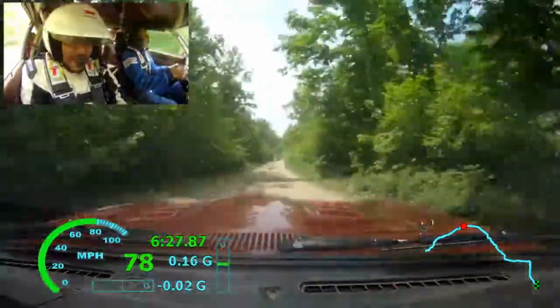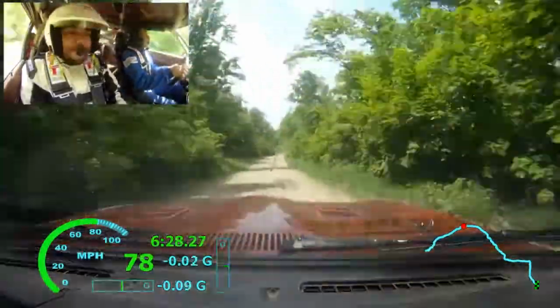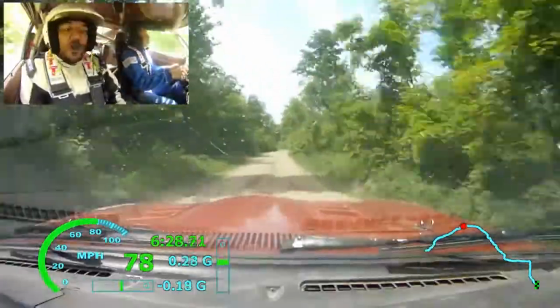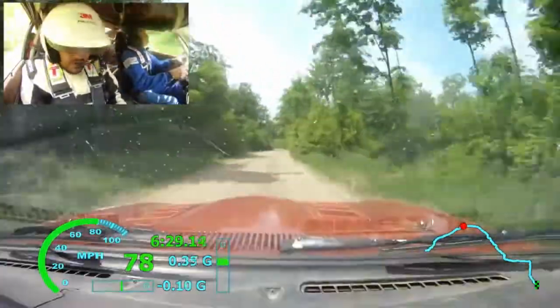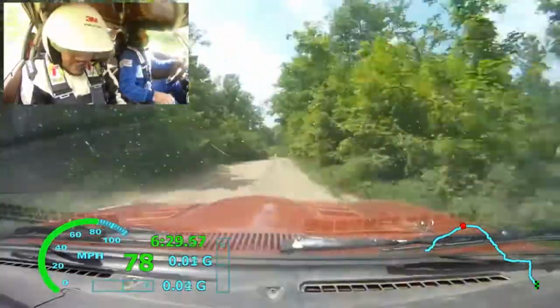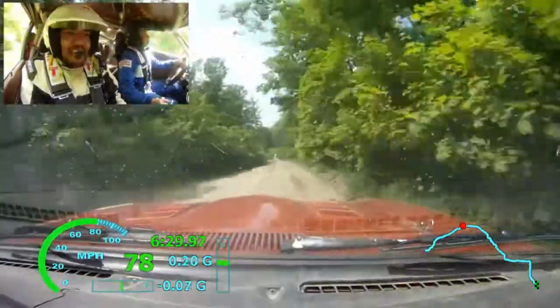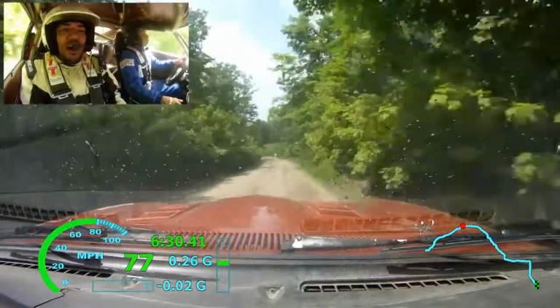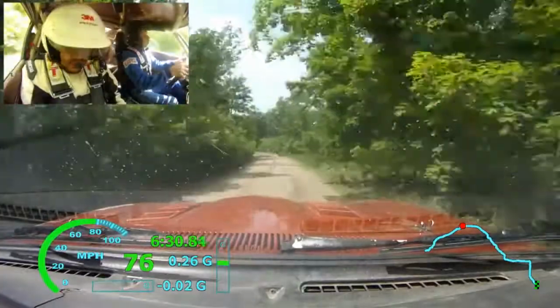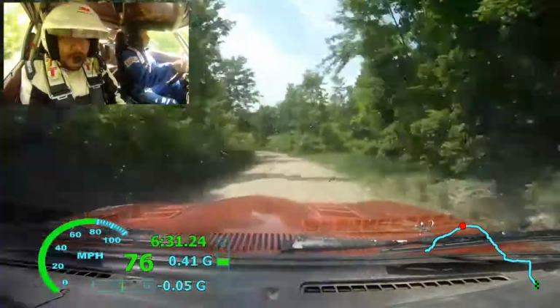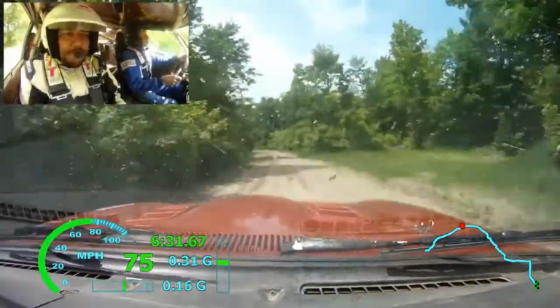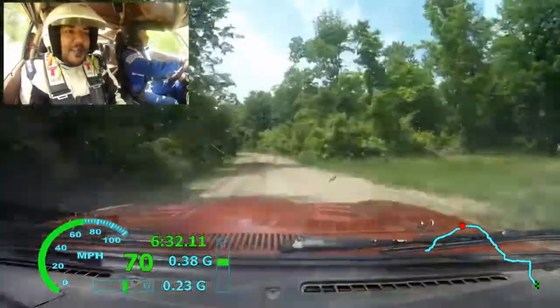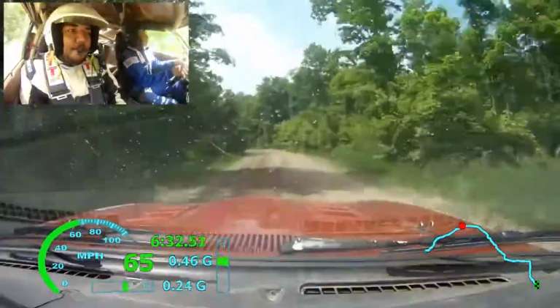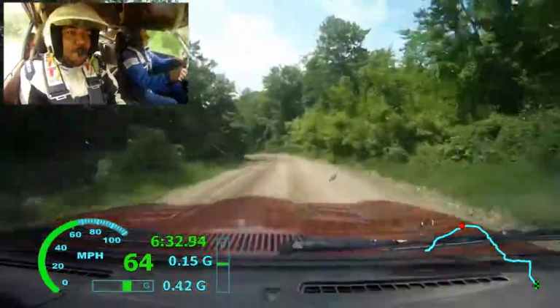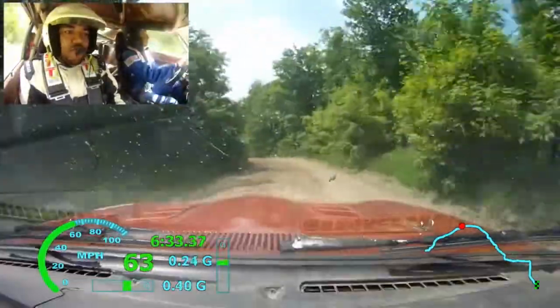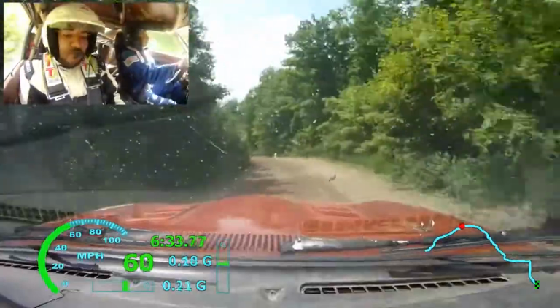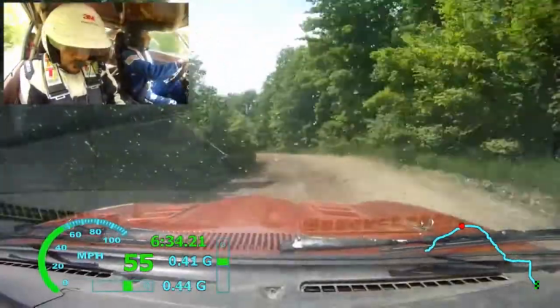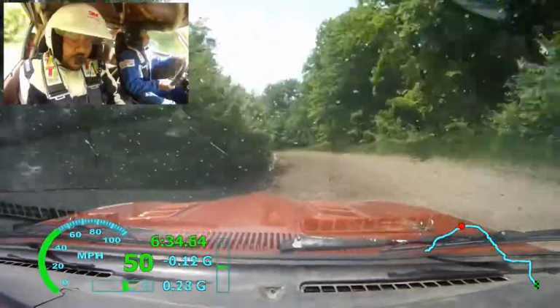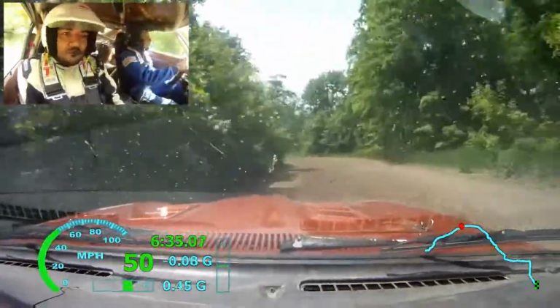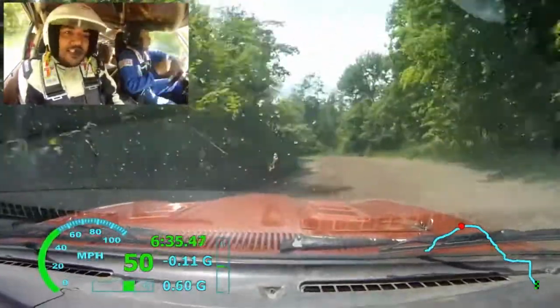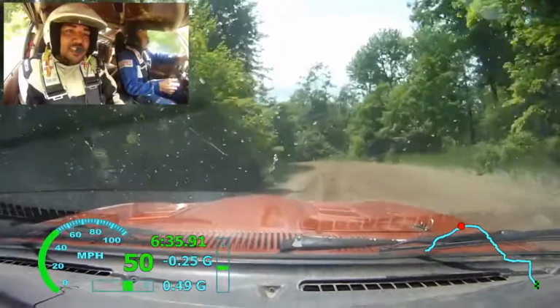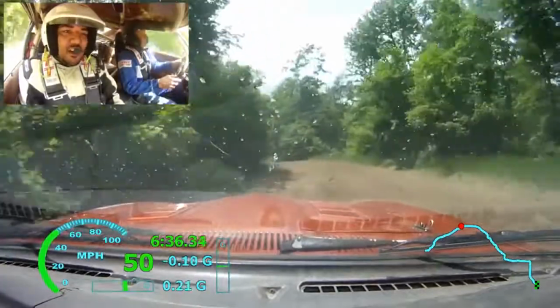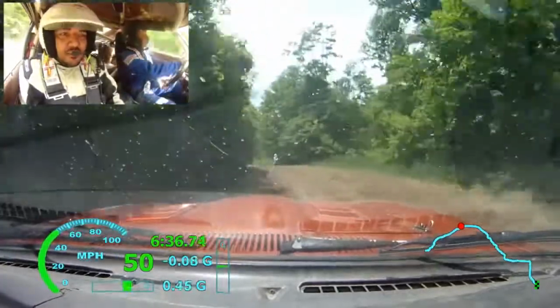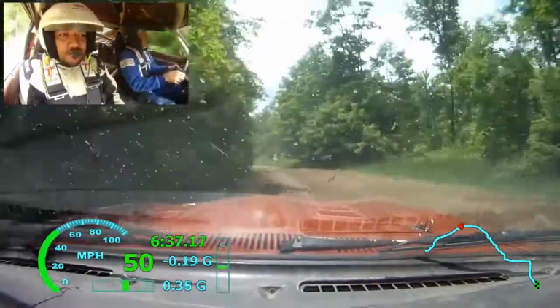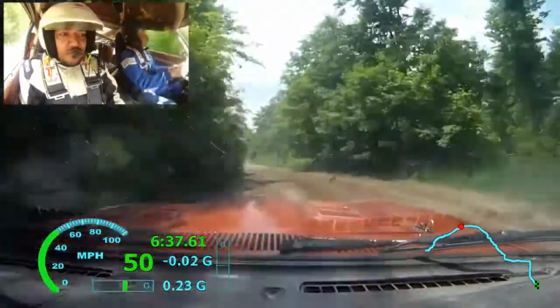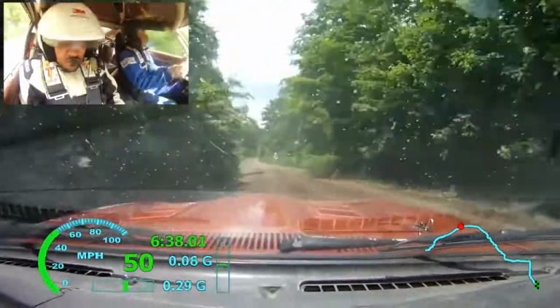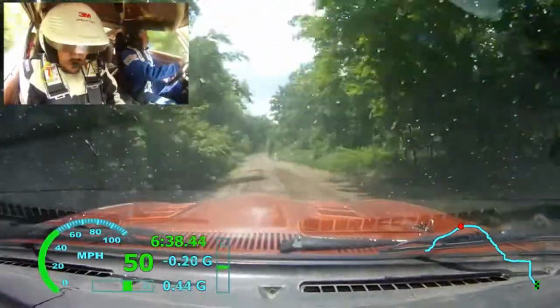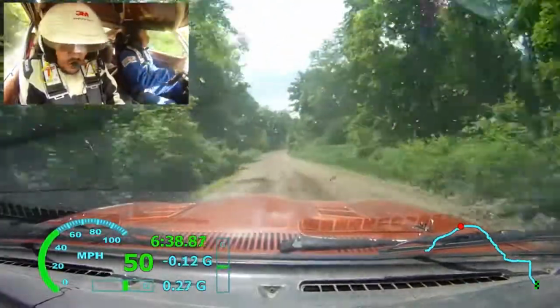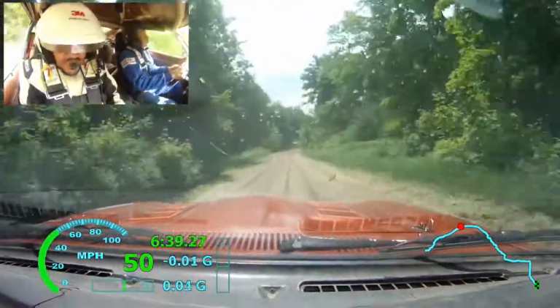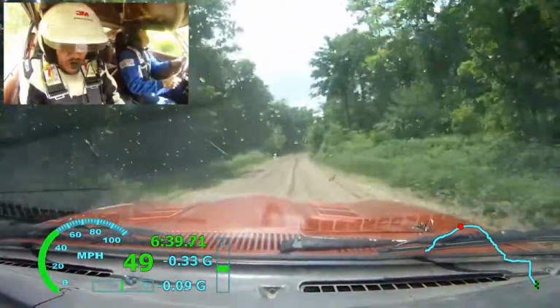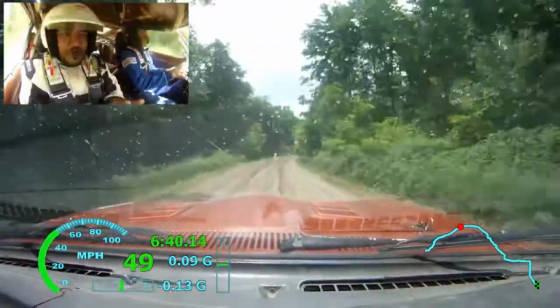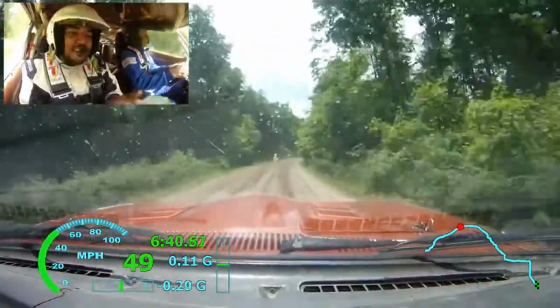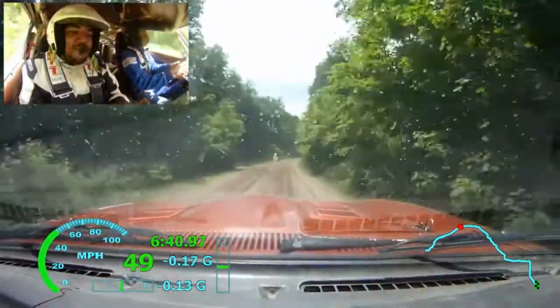Left 4, loose, late, long. 50. Right 6 plus, all tight. It's over crest, 70.